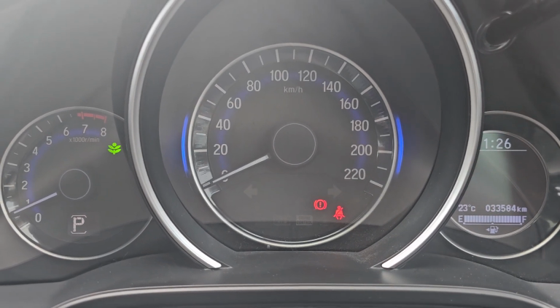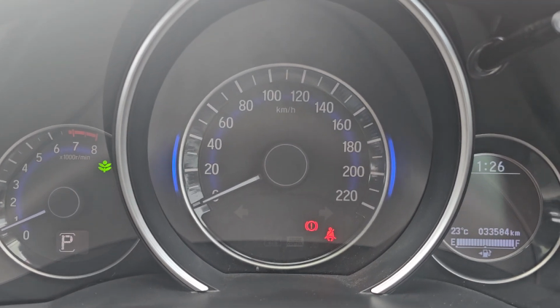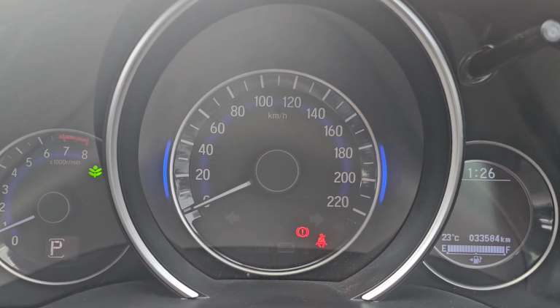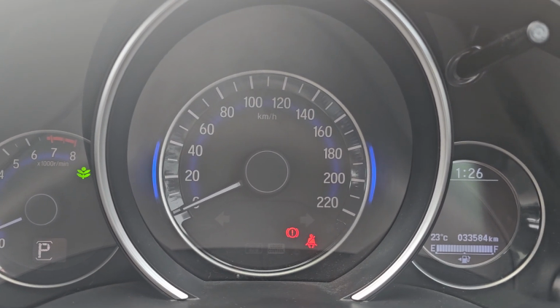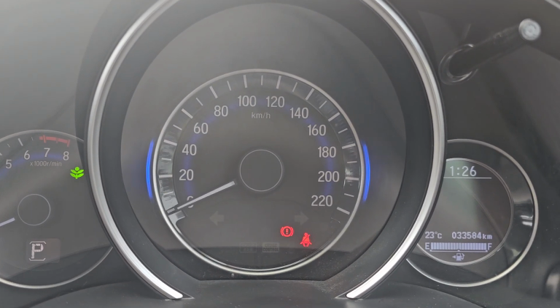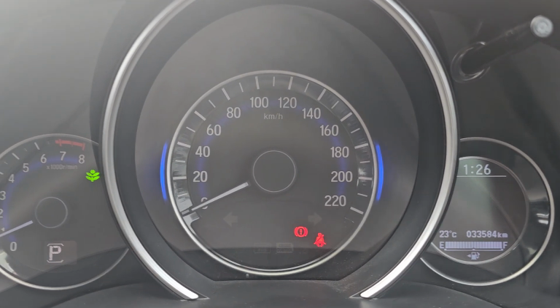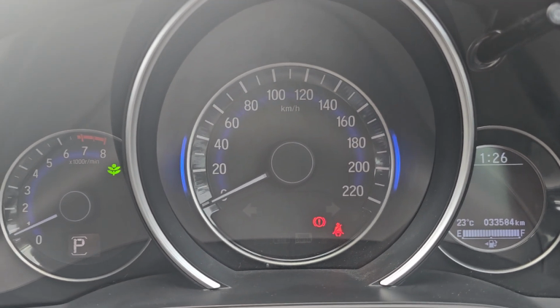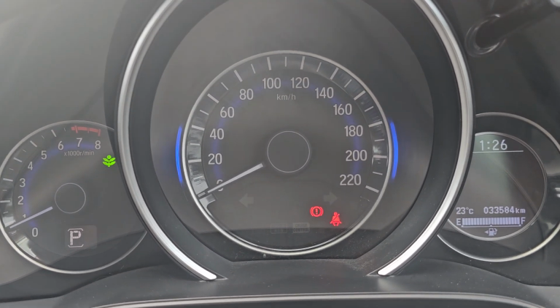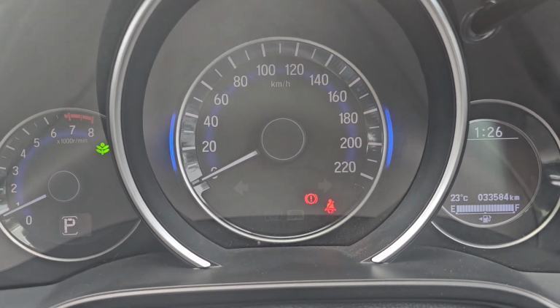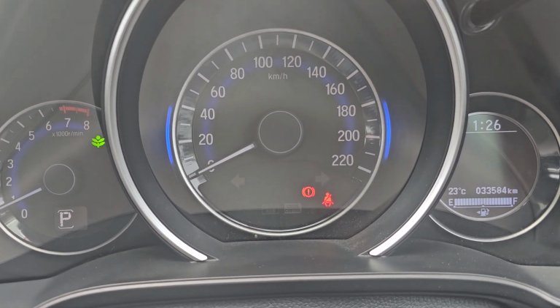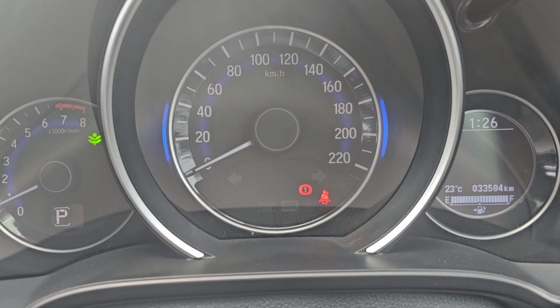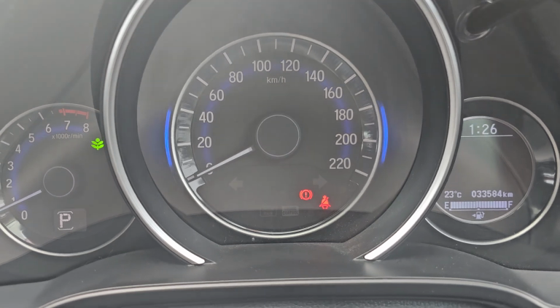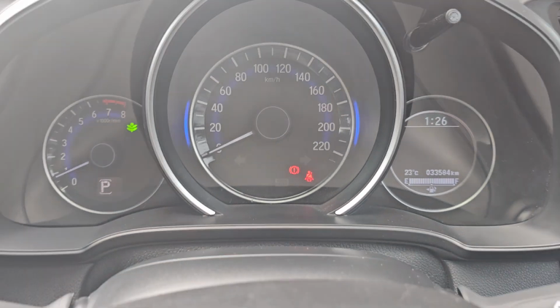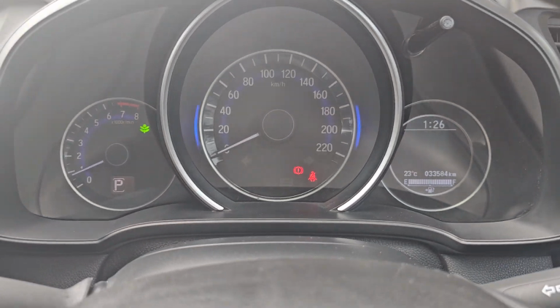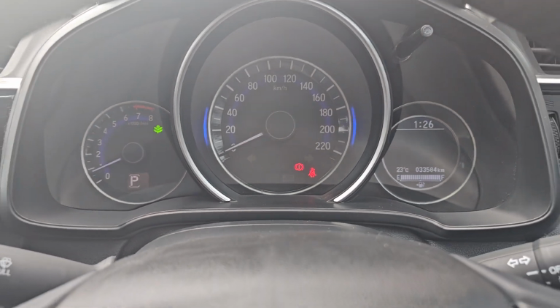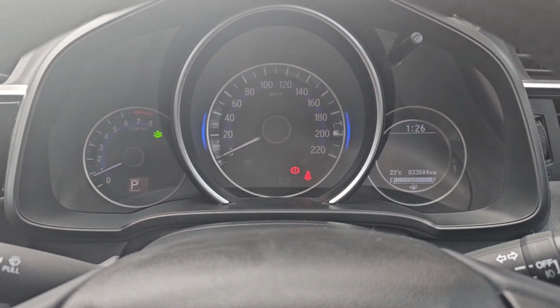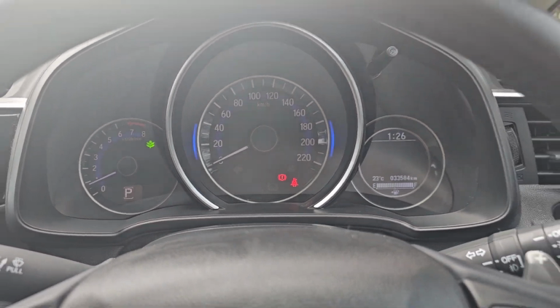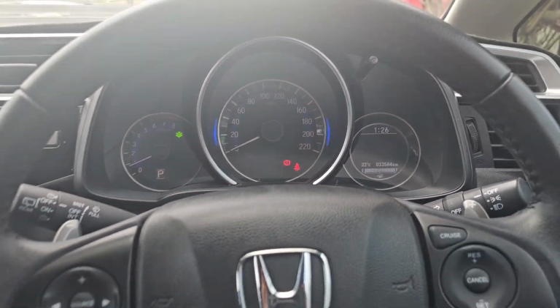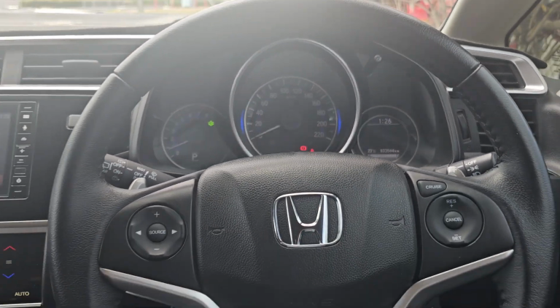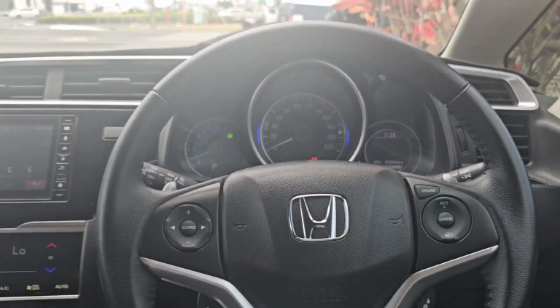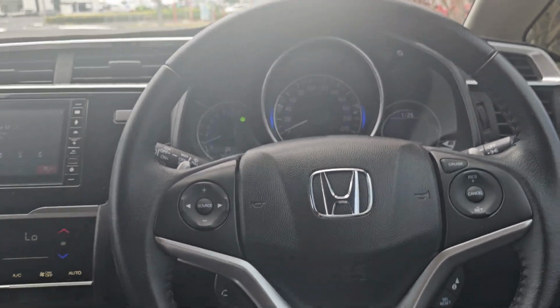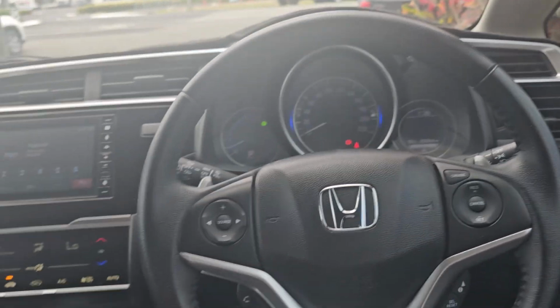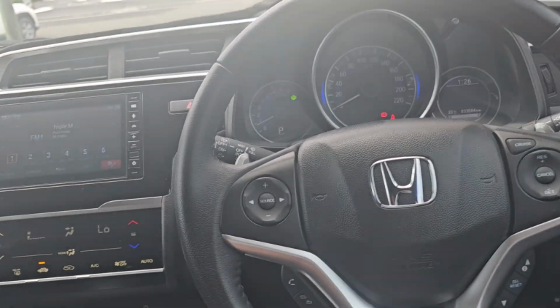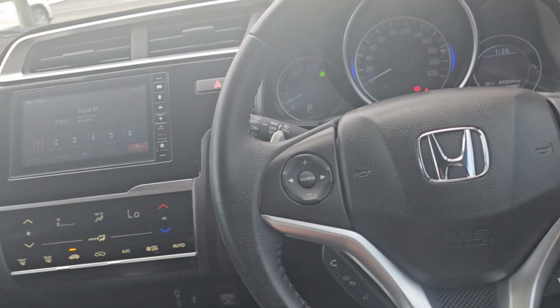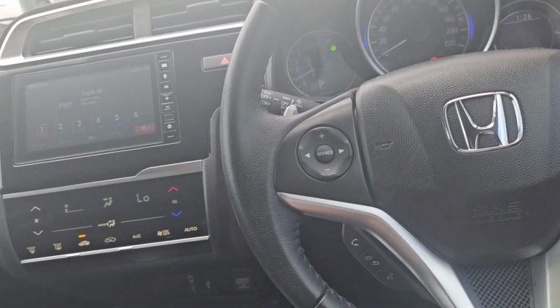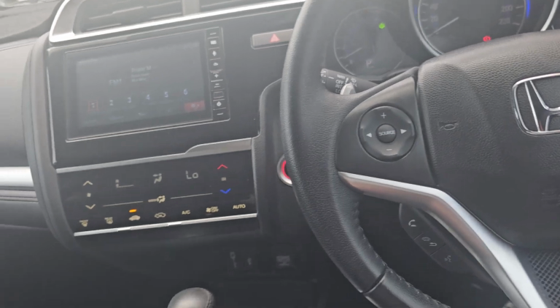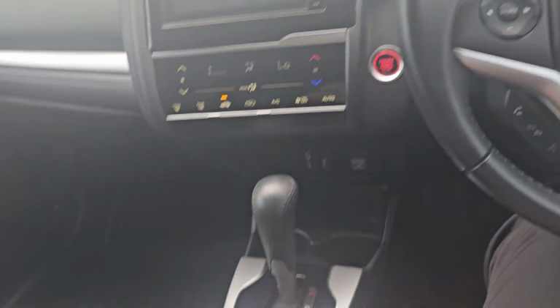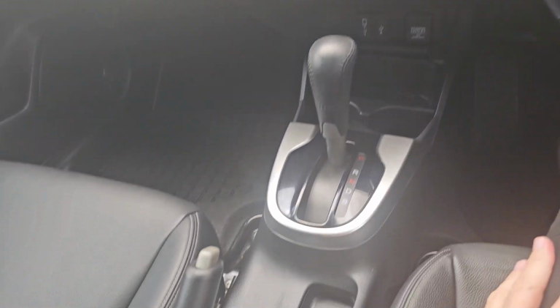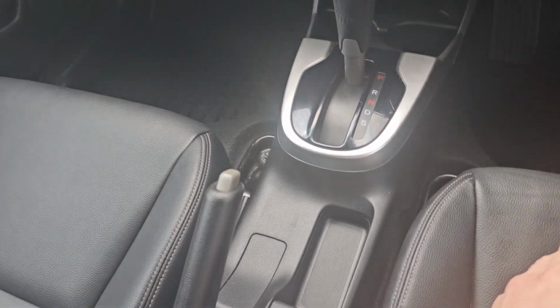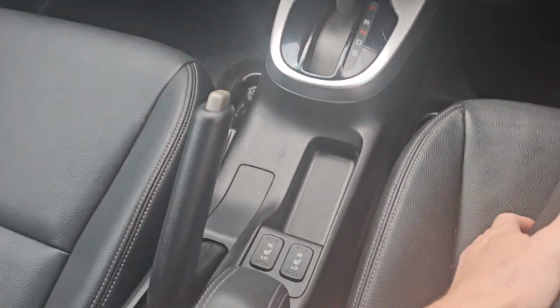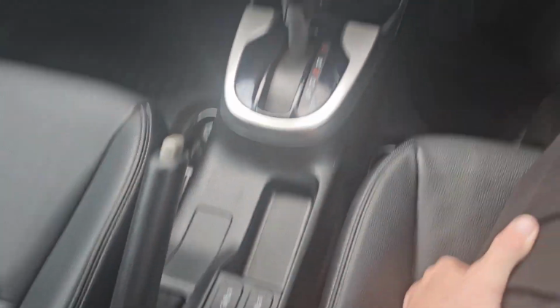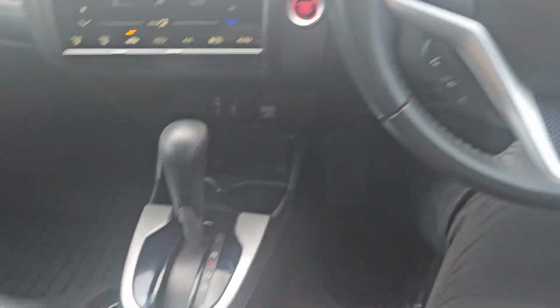So we've got 33,584 kilometres on the clock right now. Obviously no engine or dash lights. Christian snuck a full tank of fuel in there for you guys as well, so everything's all good to go.